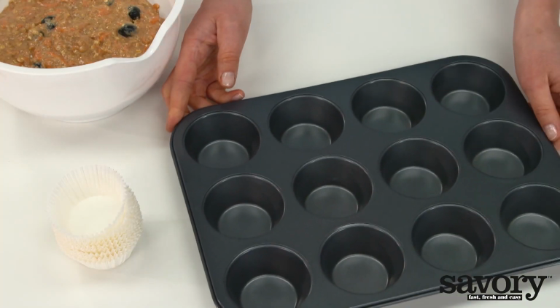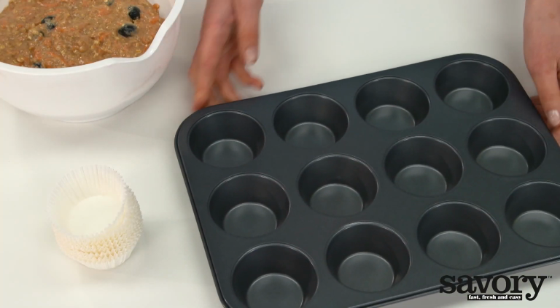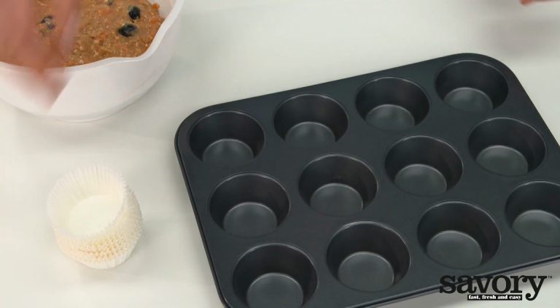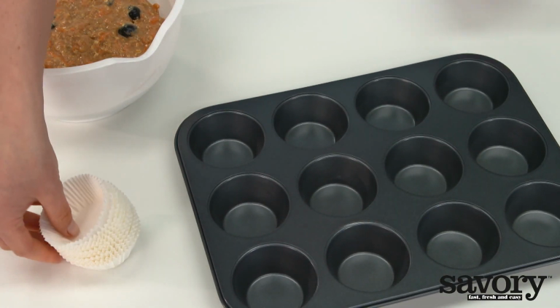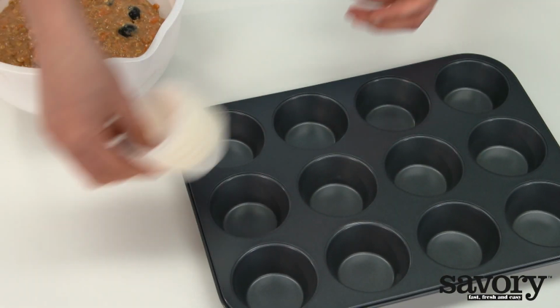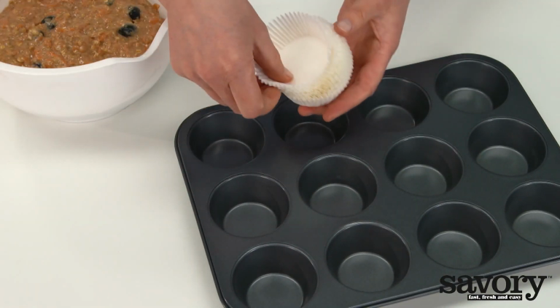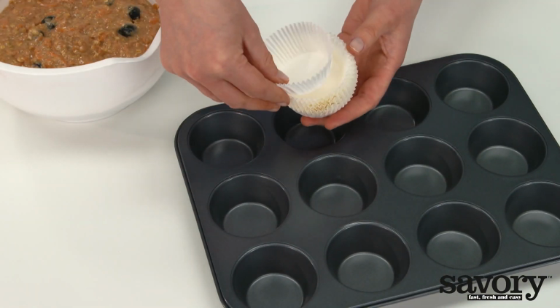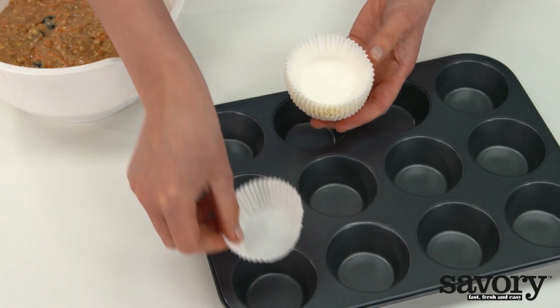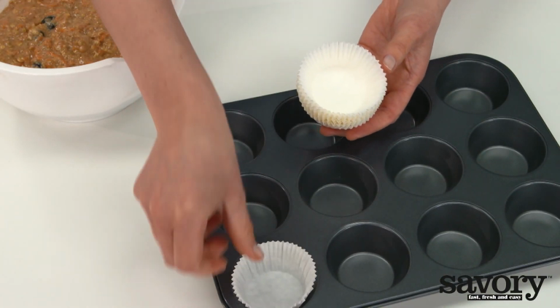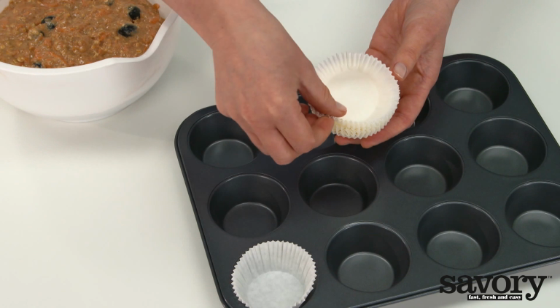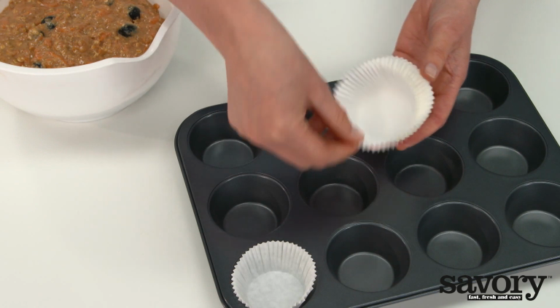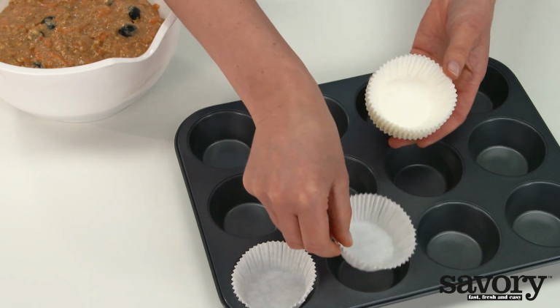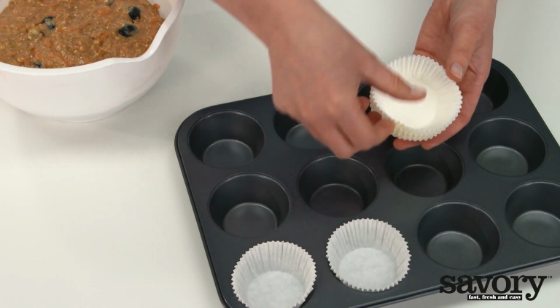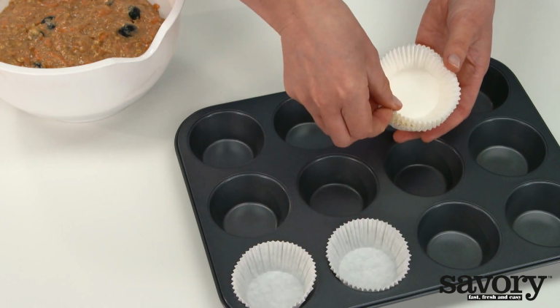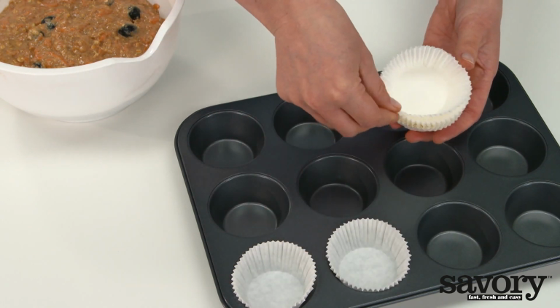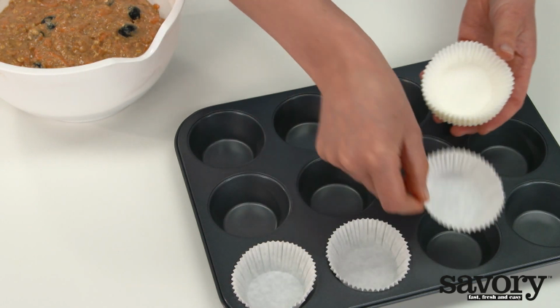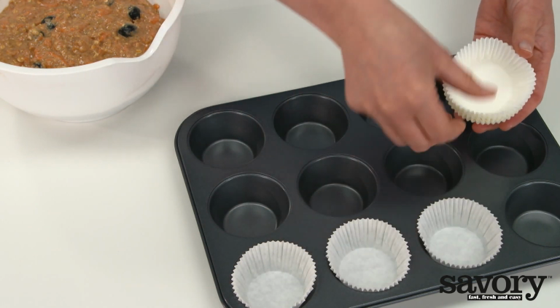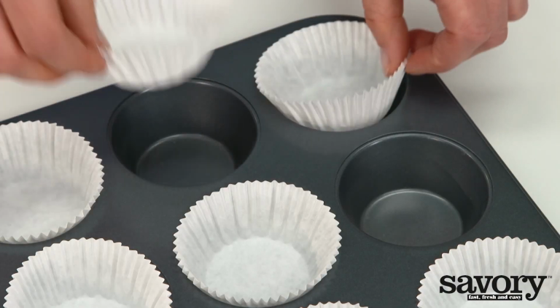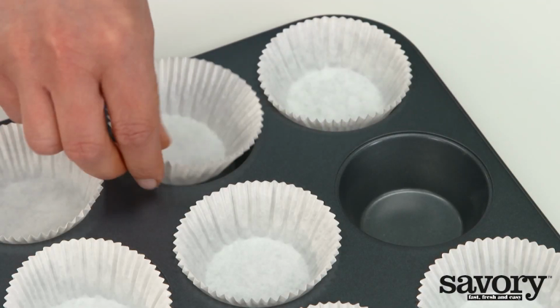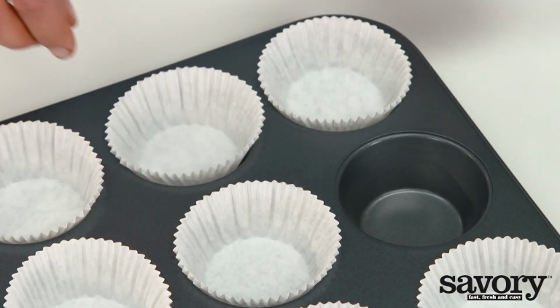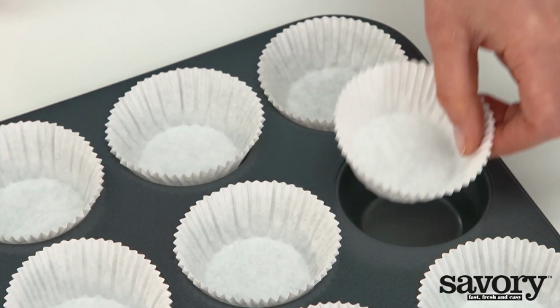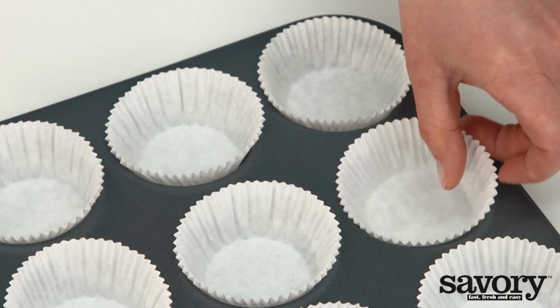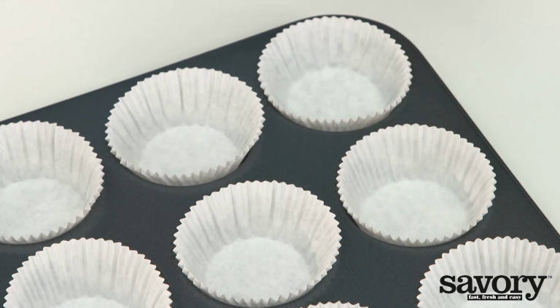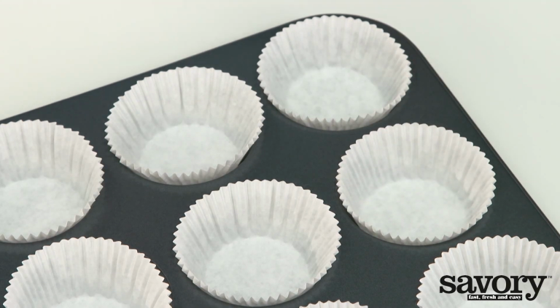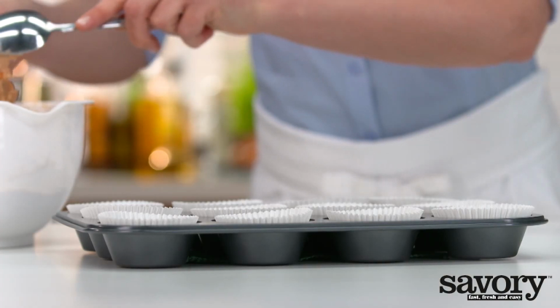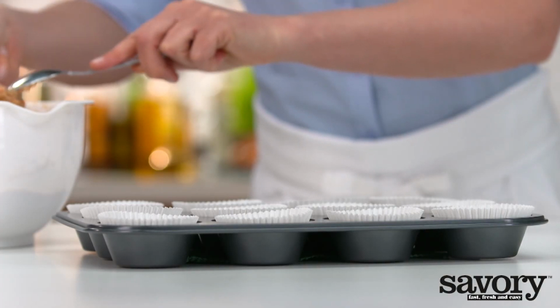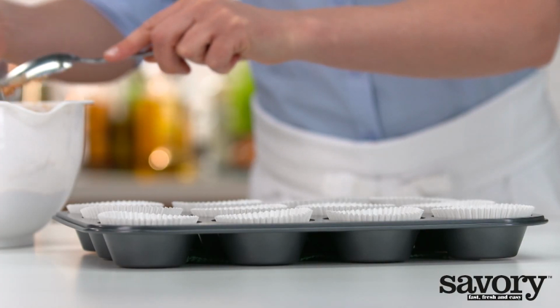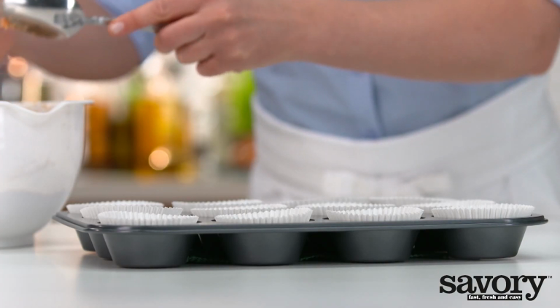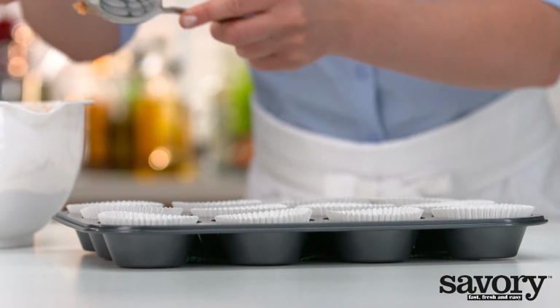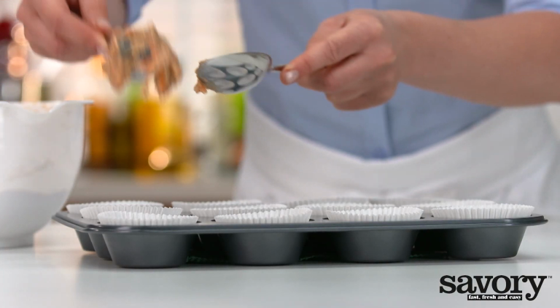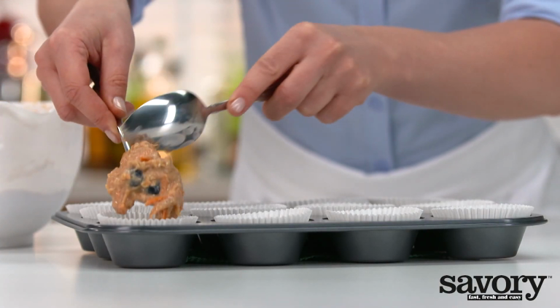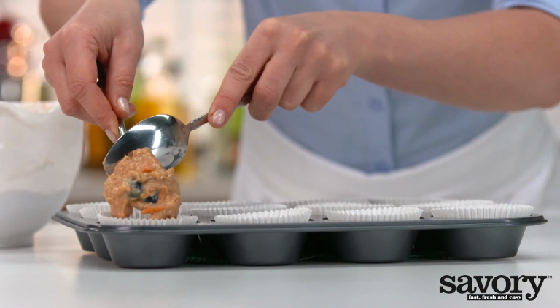Place paper baking cups in the muffin tin and divide the batter among the cups.